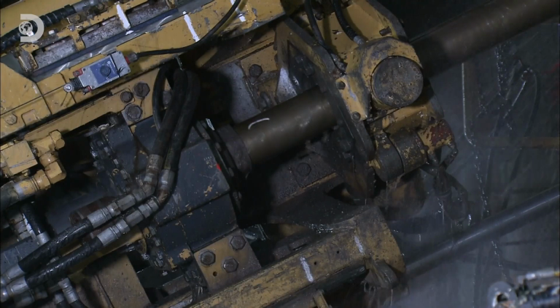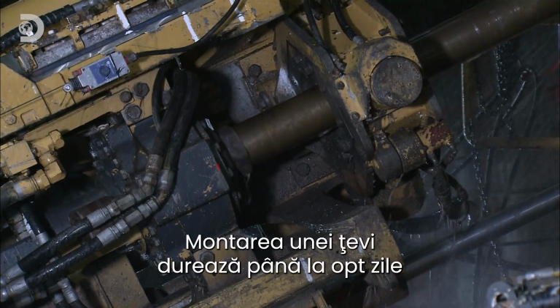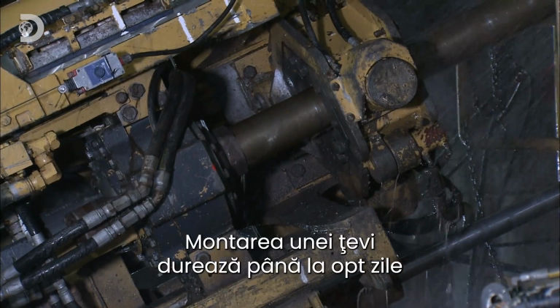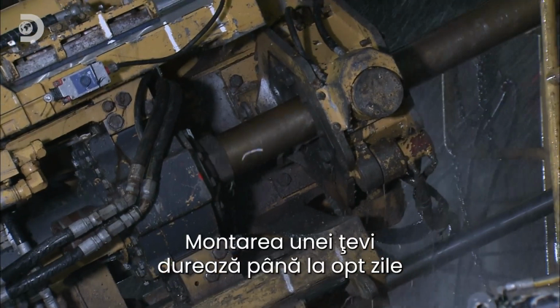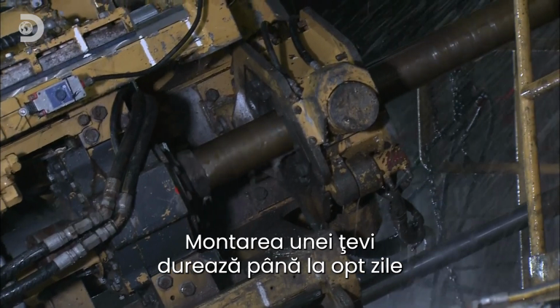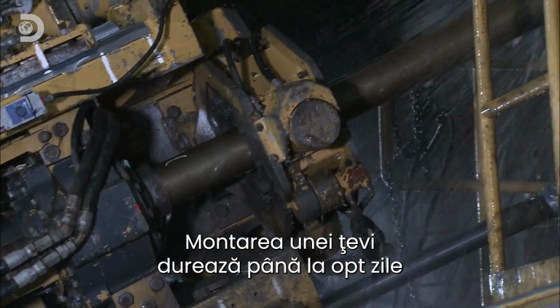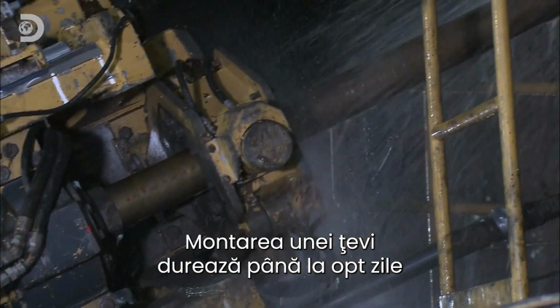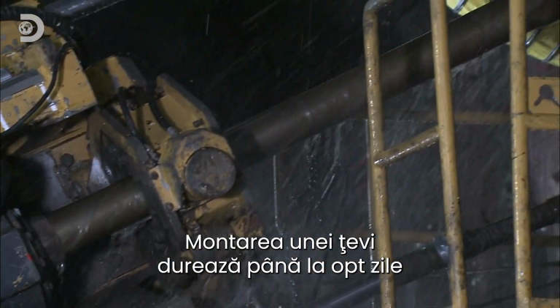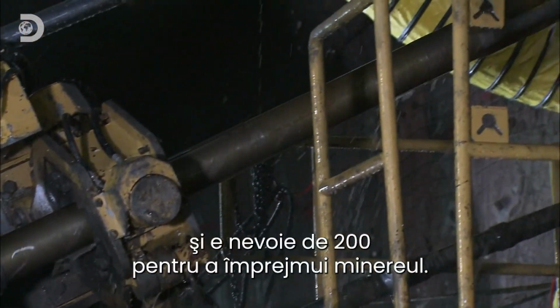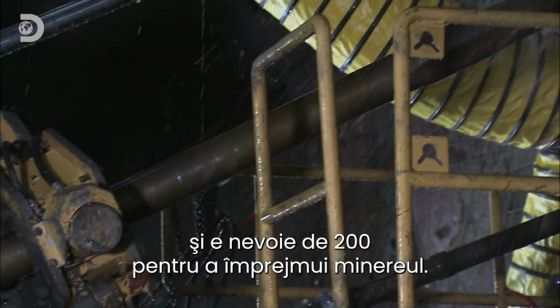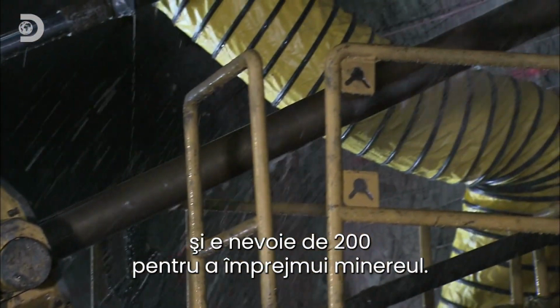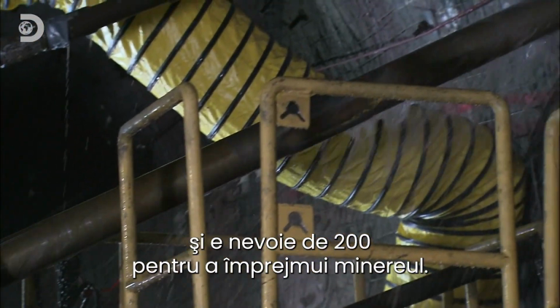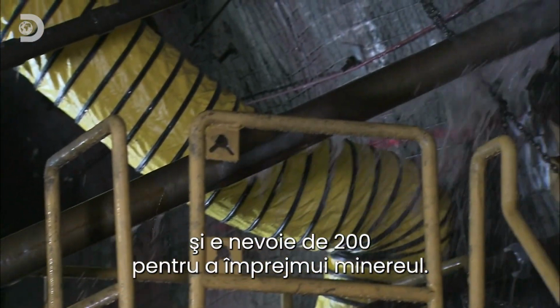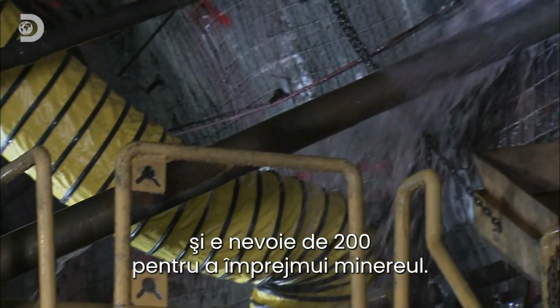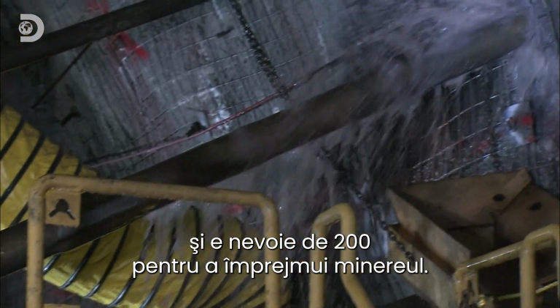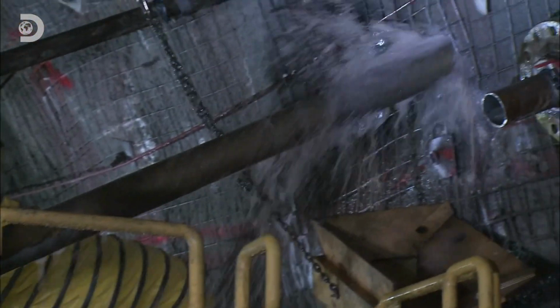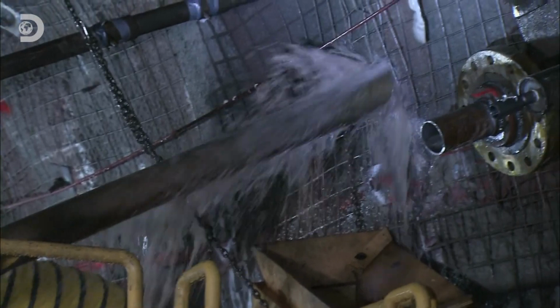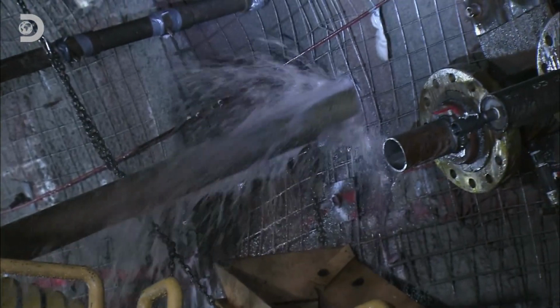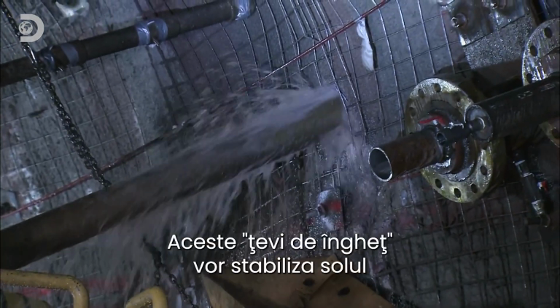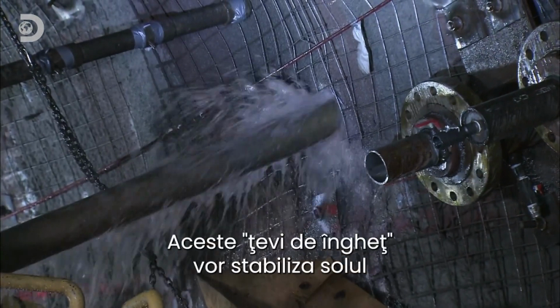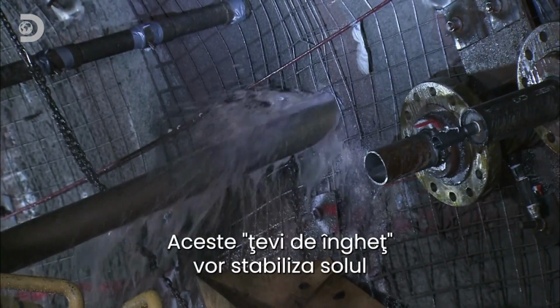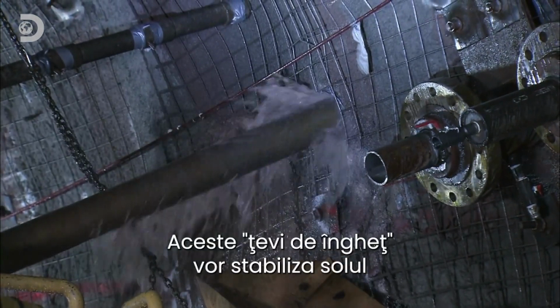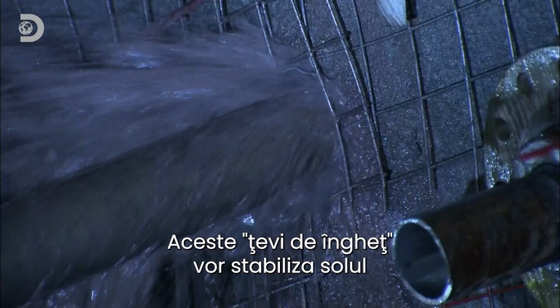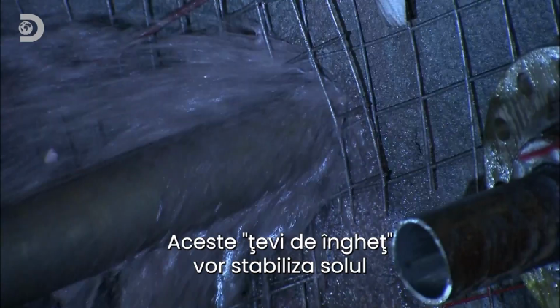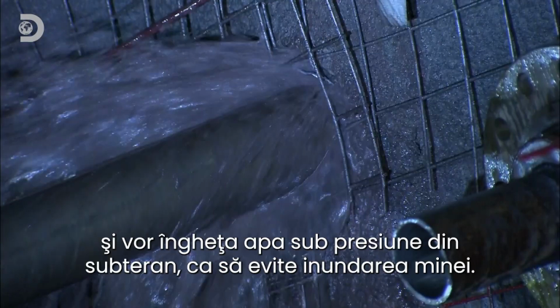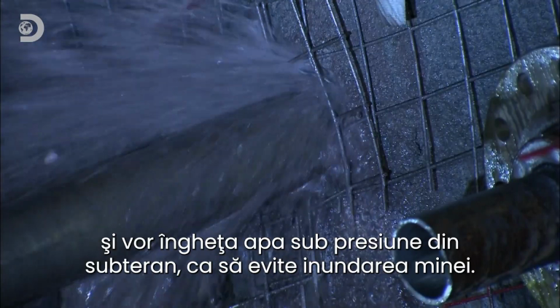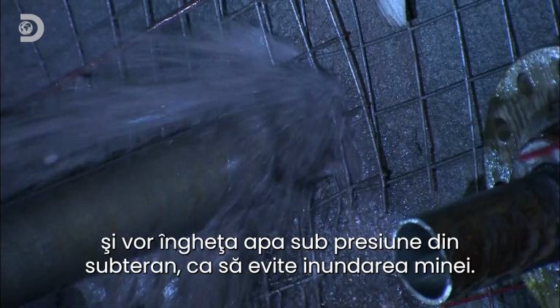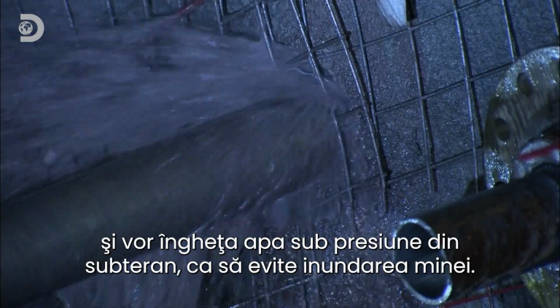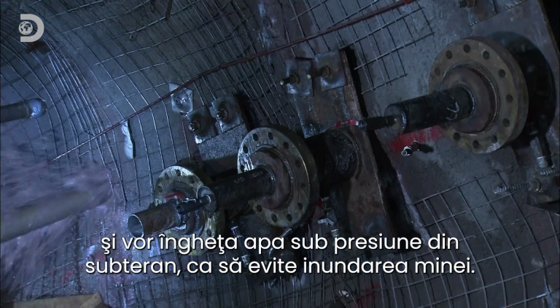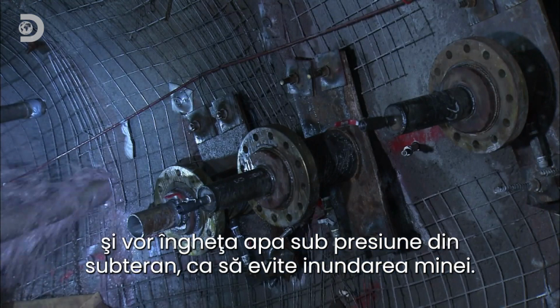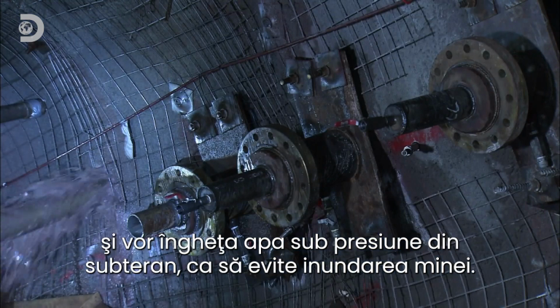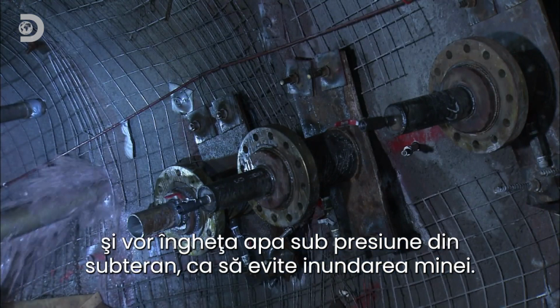It takes up to 8 days to install each pipe, with 200 needed to surround the ore deposit. These freeze pipes will stabilise the ground and freeze the highly pressurised ground water to minimise the risk of the mine flooding.